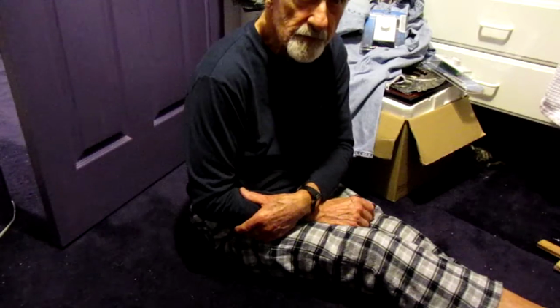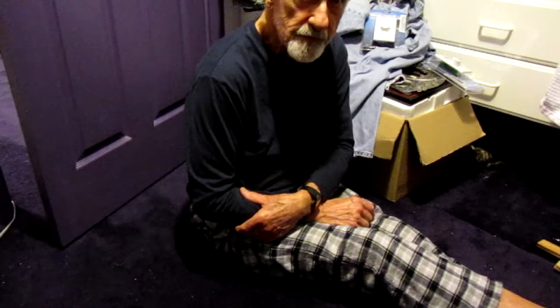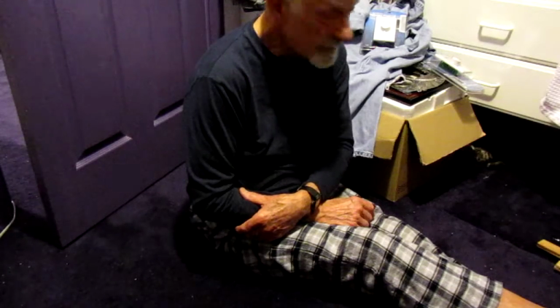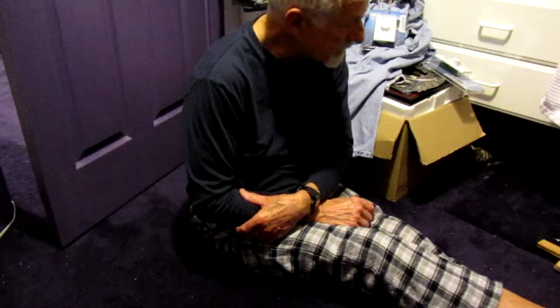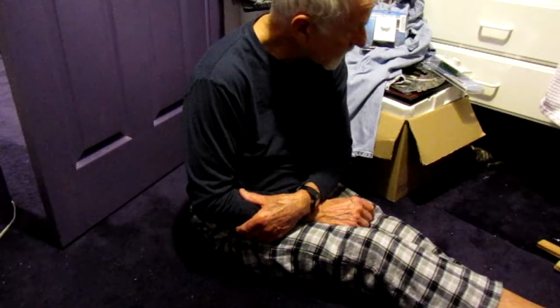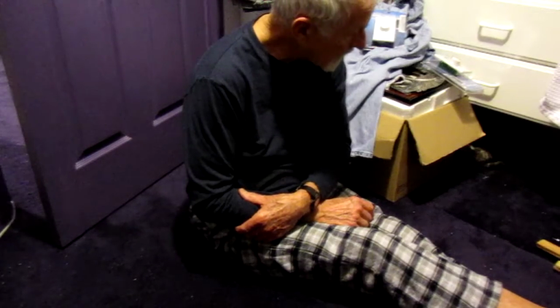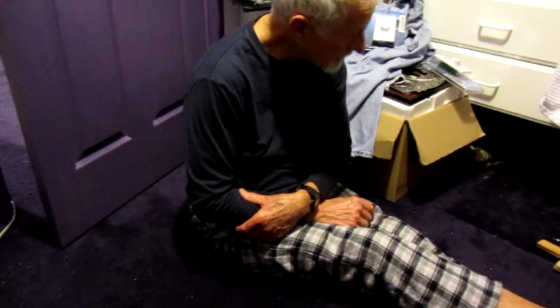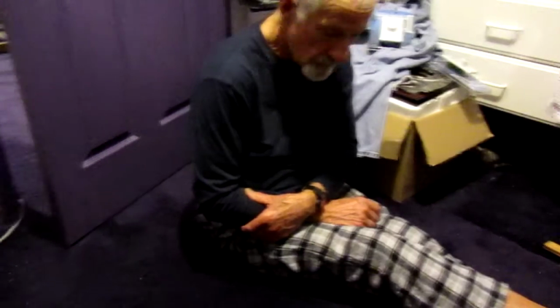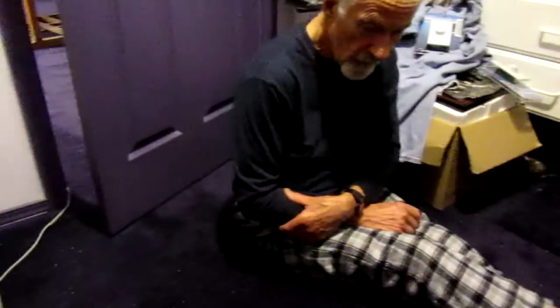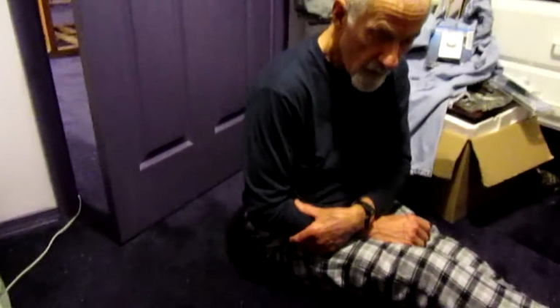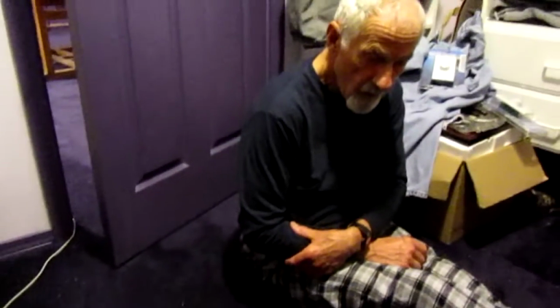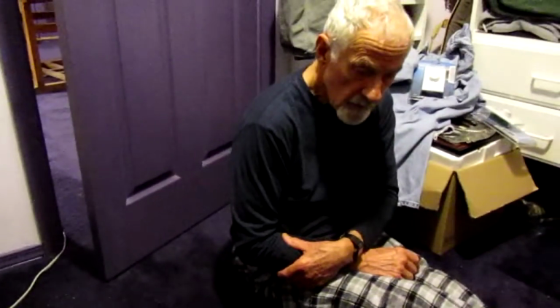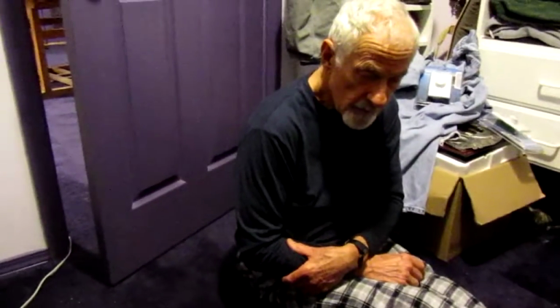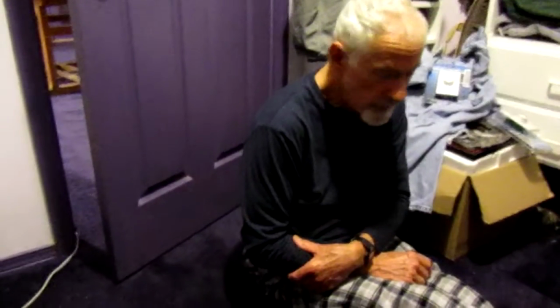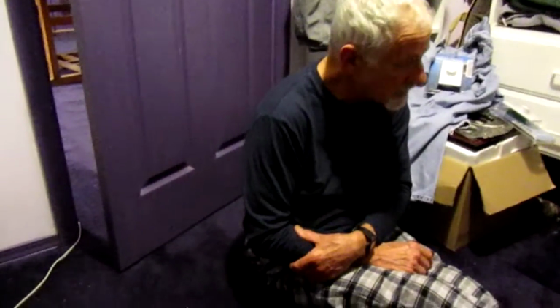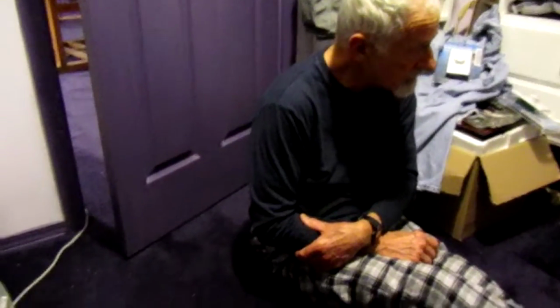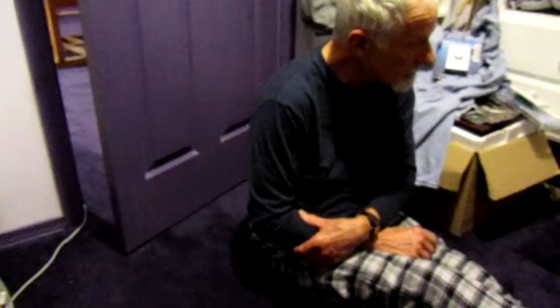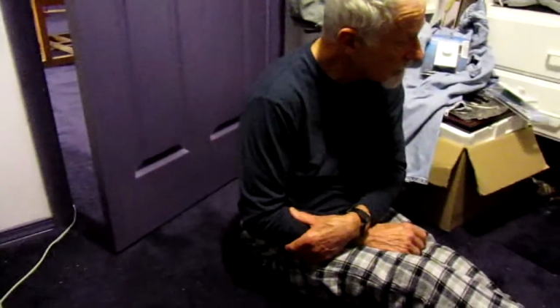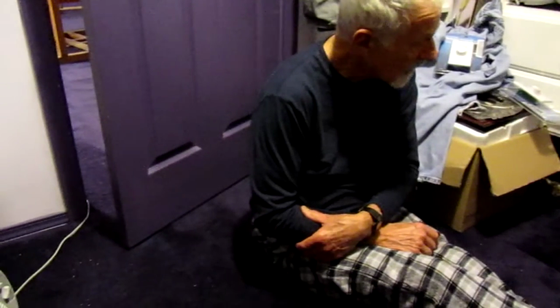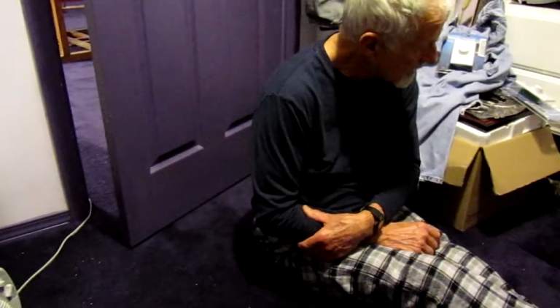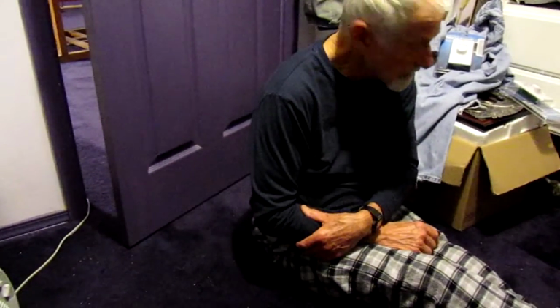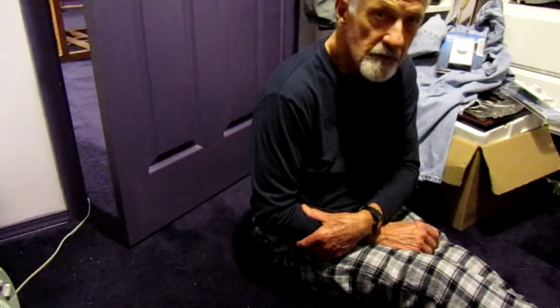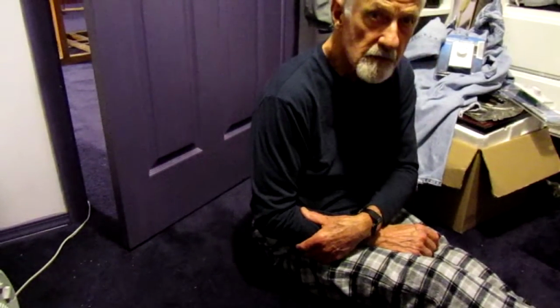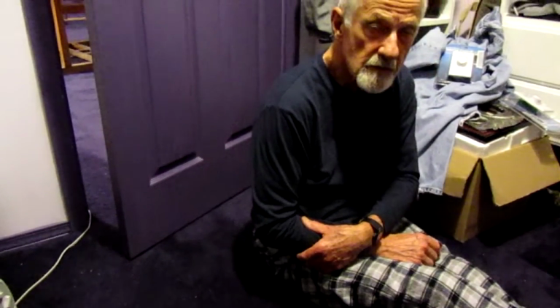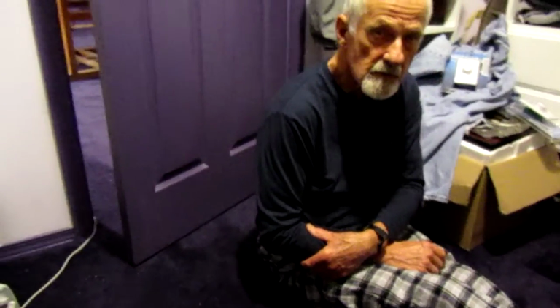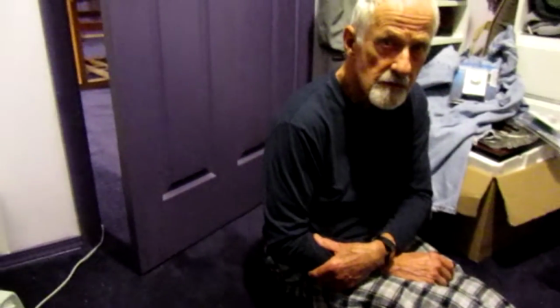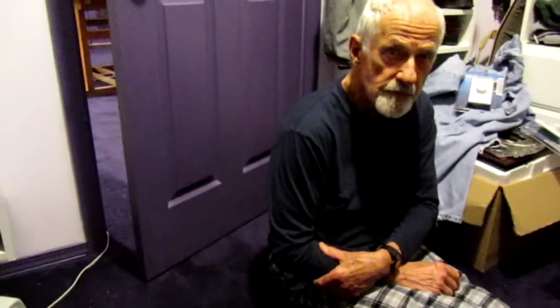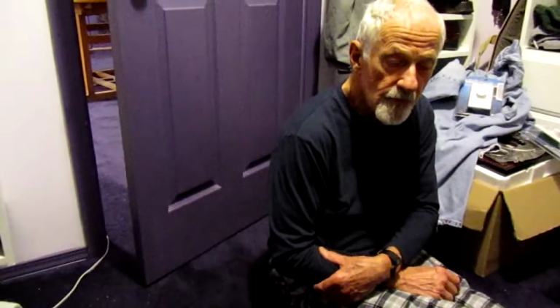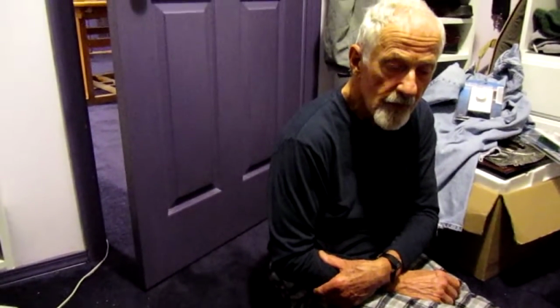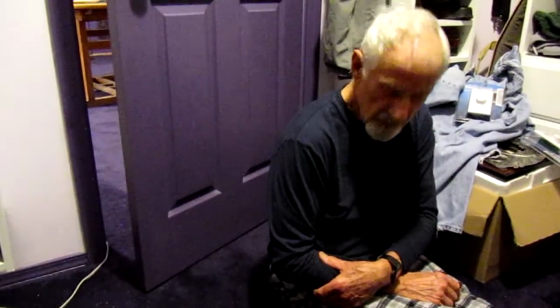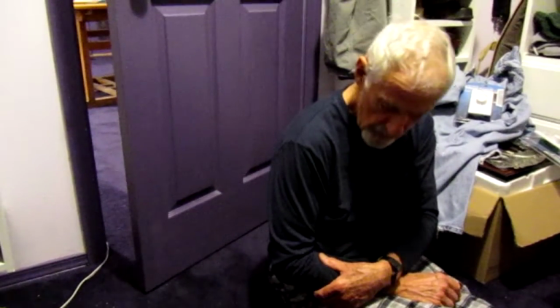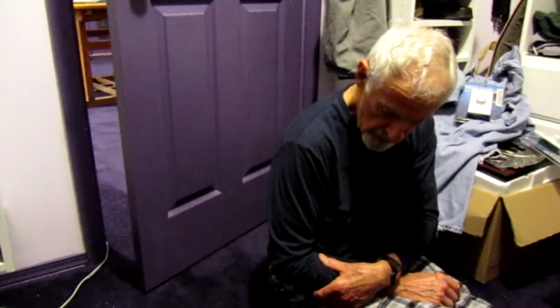We're in the master bedroom closet and we're getting ready to treat the kittens with the antibiotic and show you how to do that.